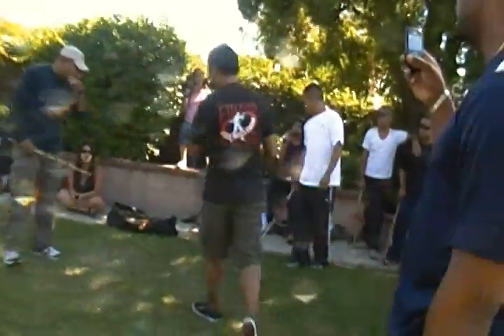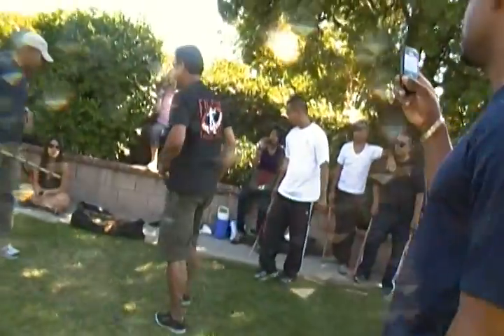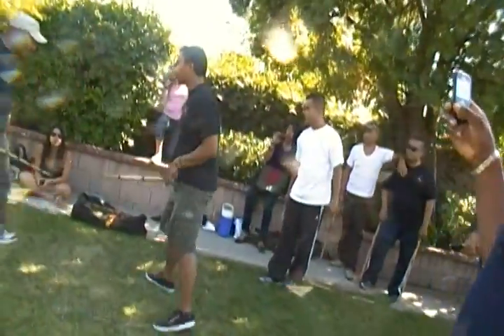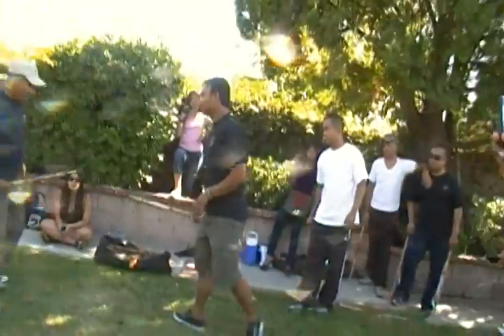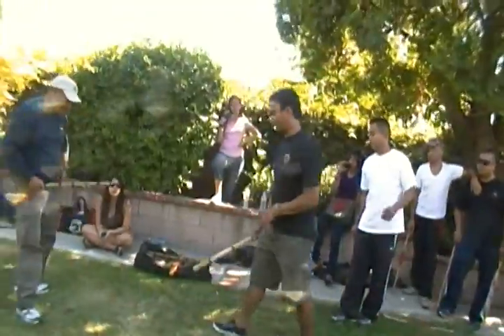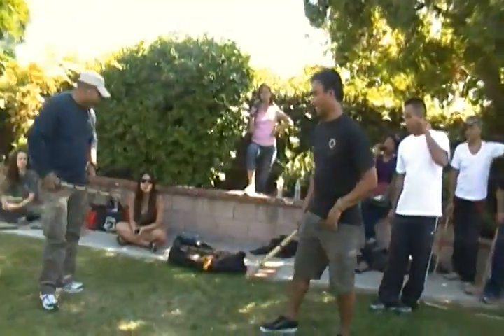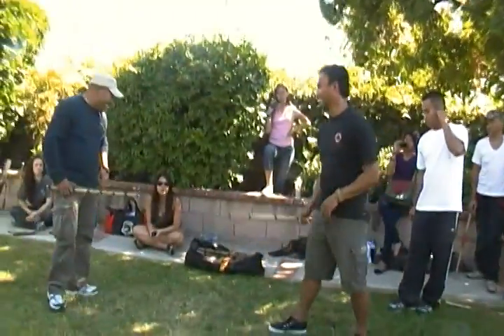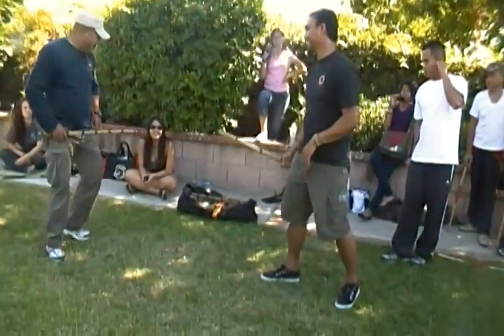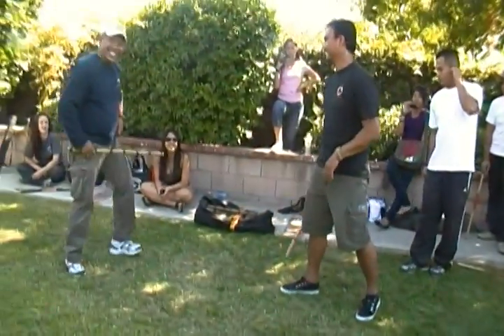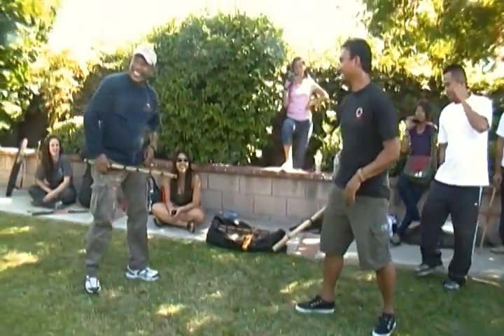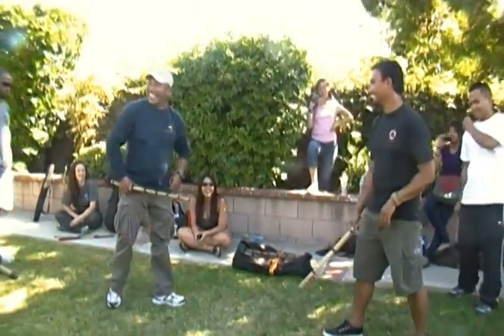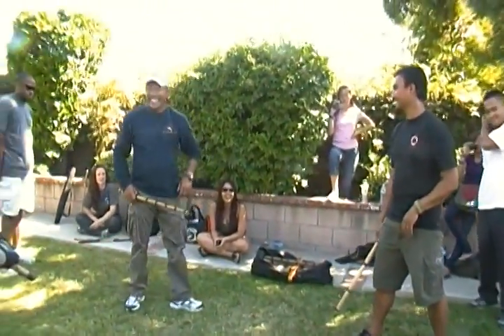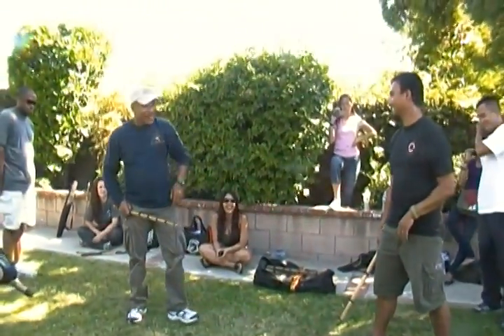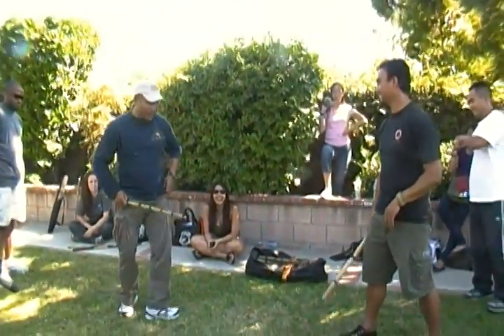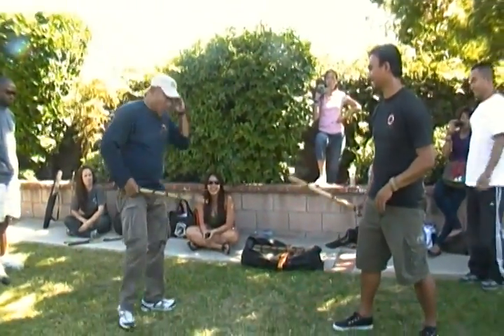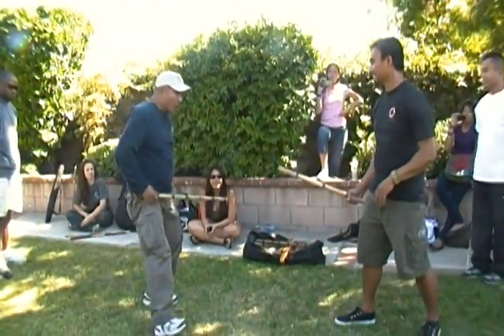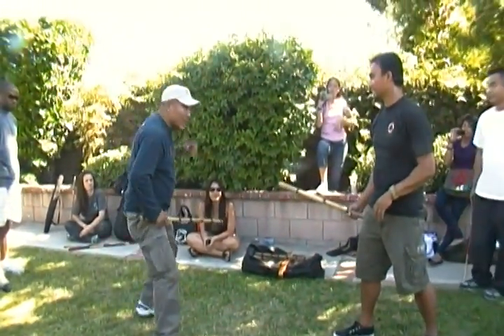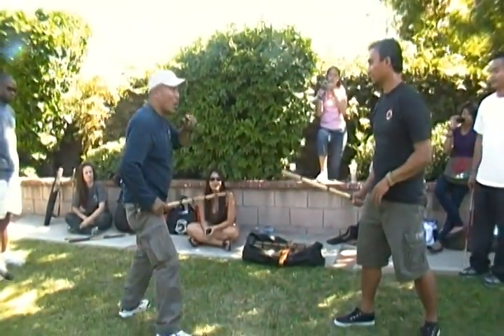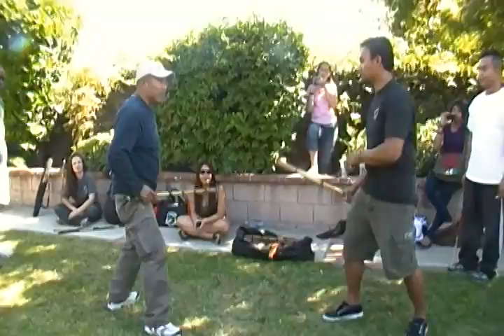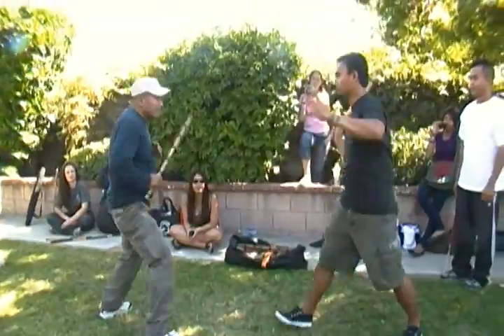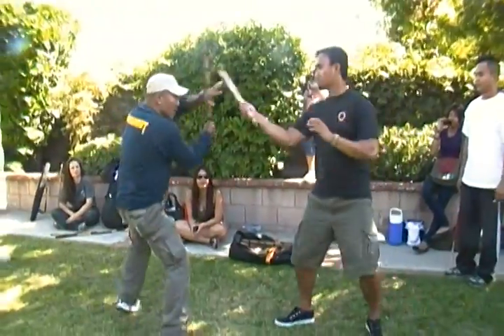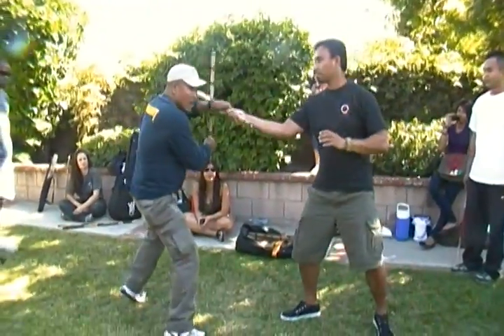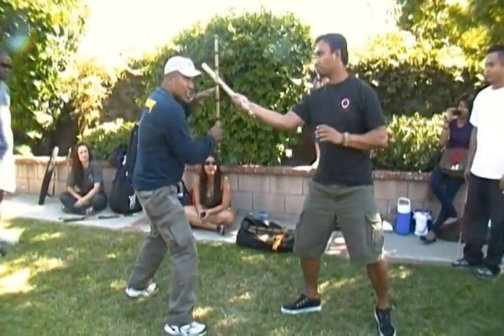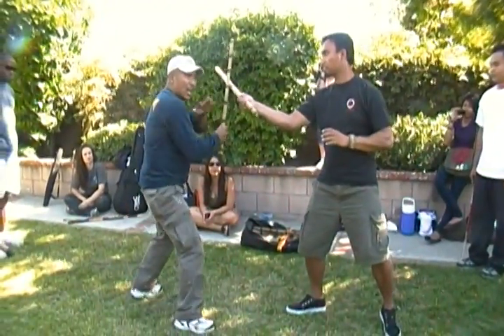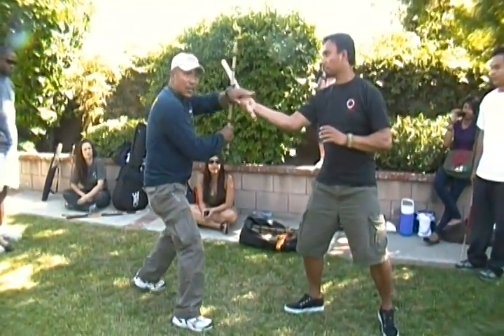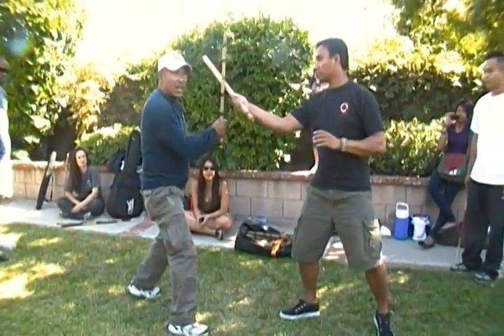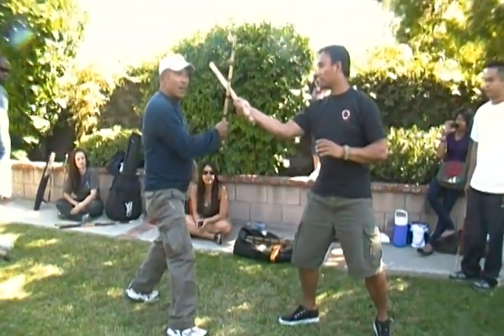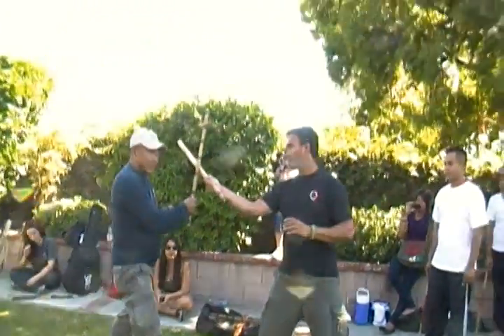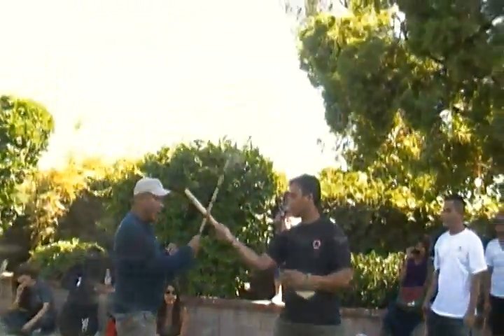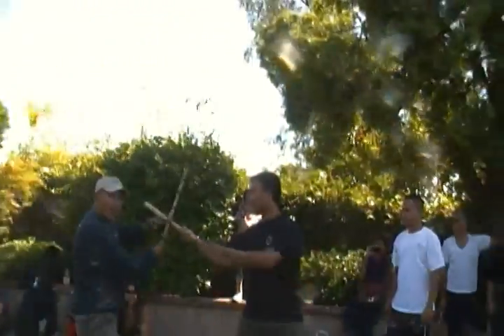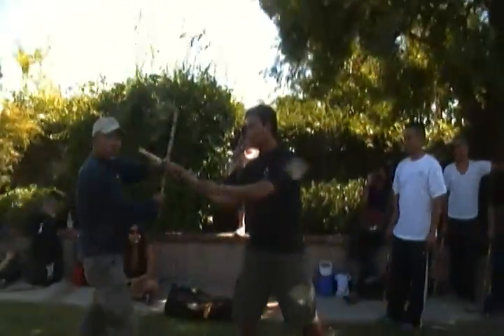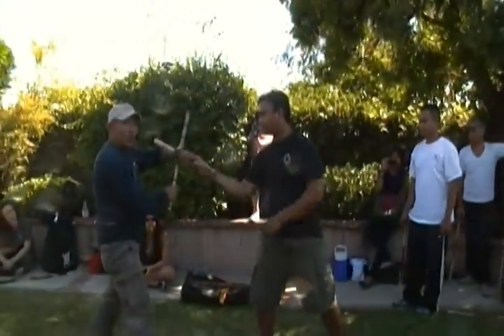That's a big stick. See? So once you strike, this is like a counter — but this is how it works also.